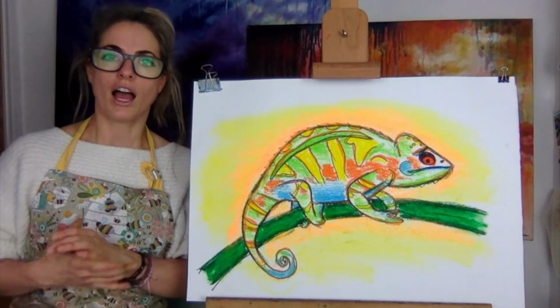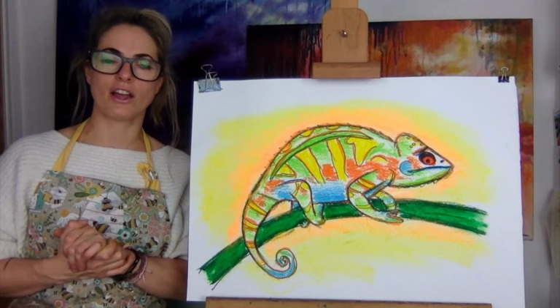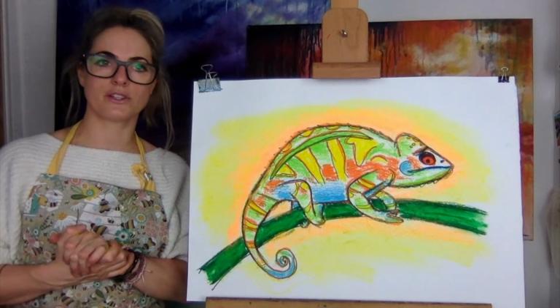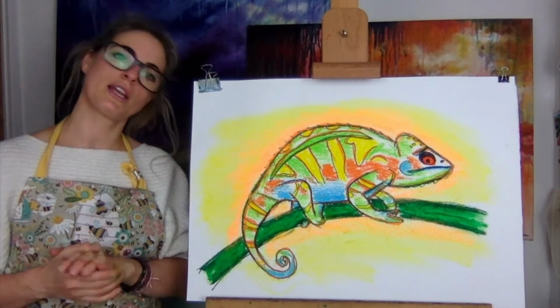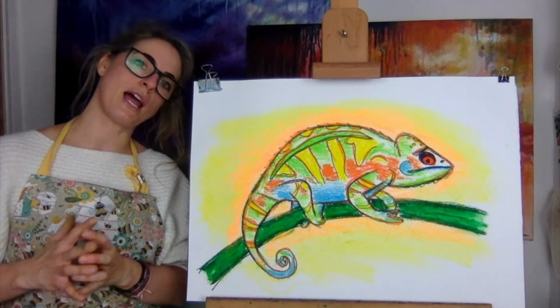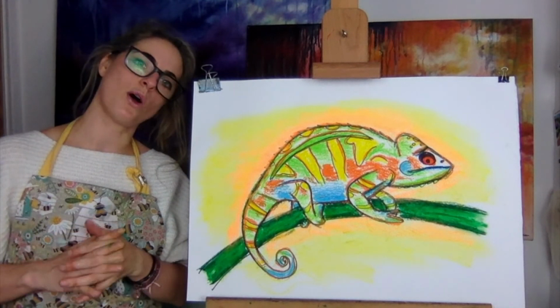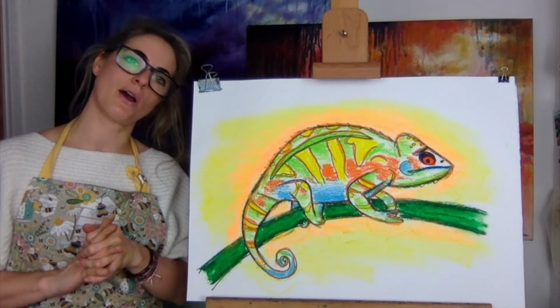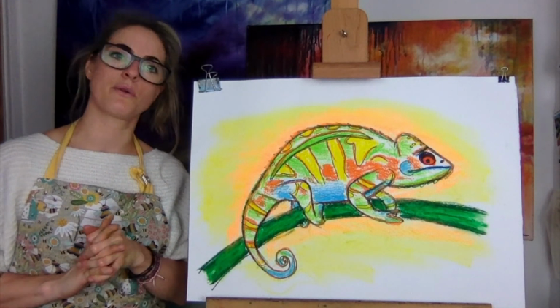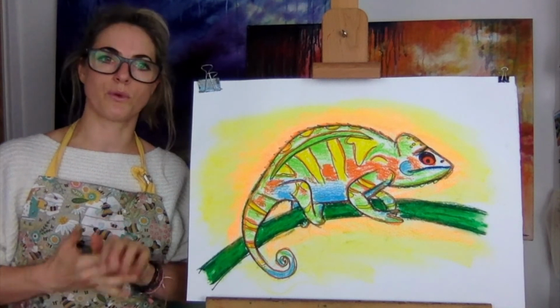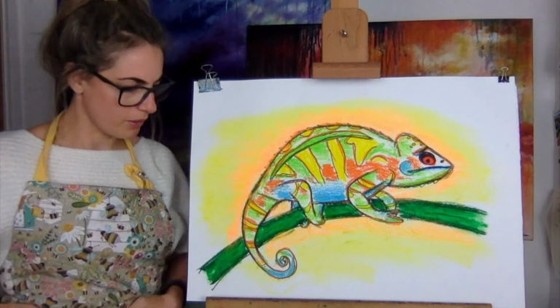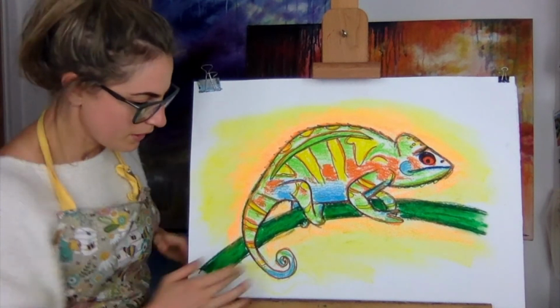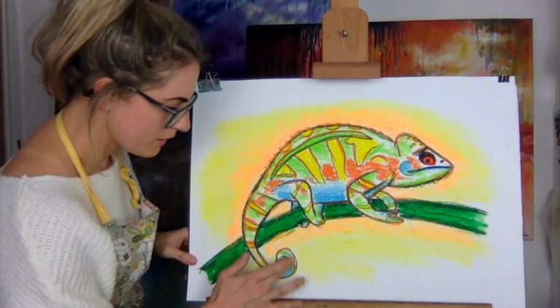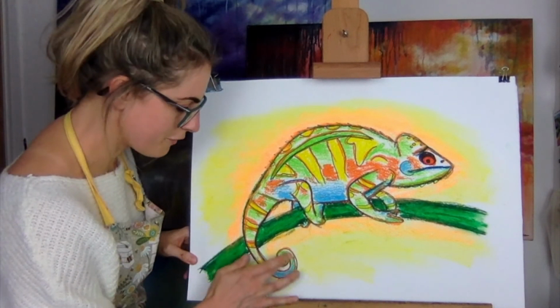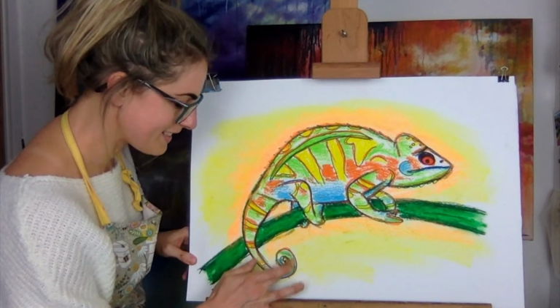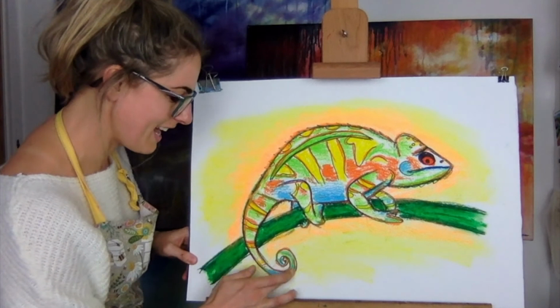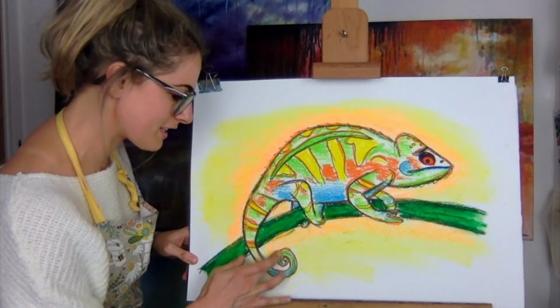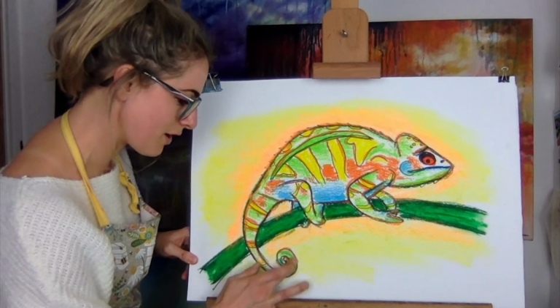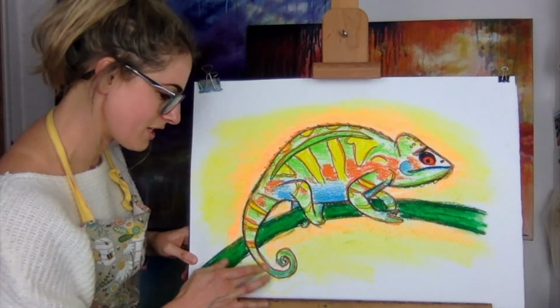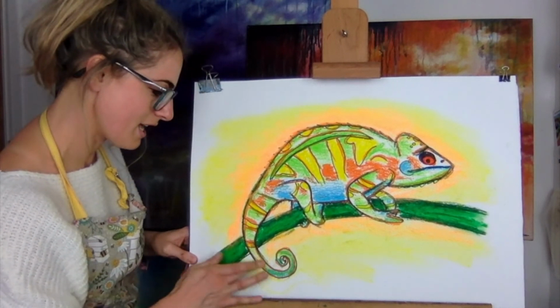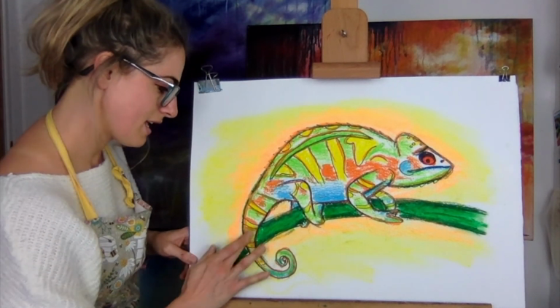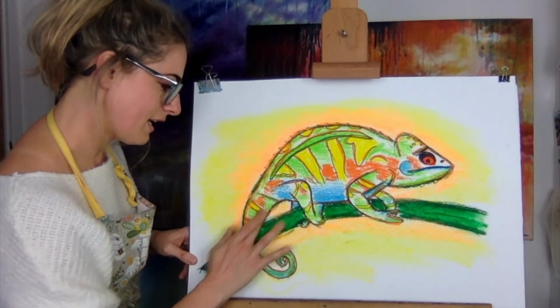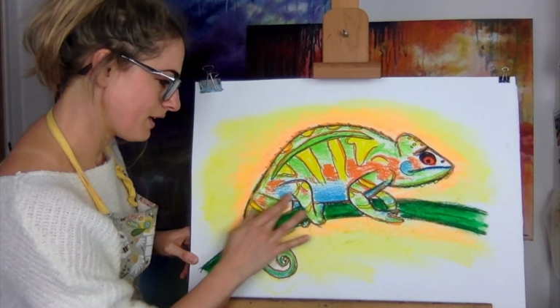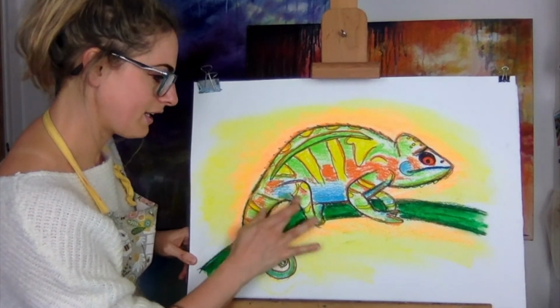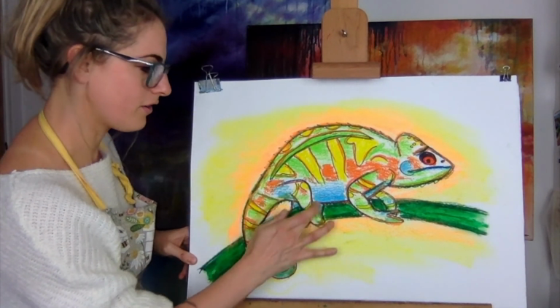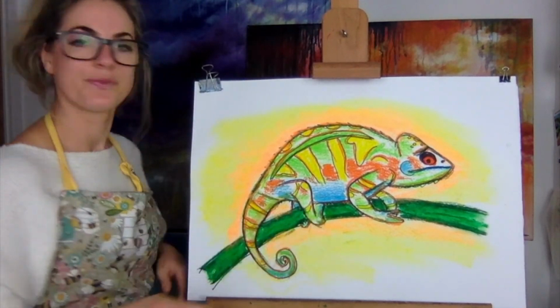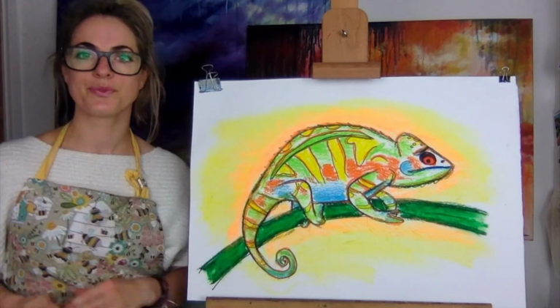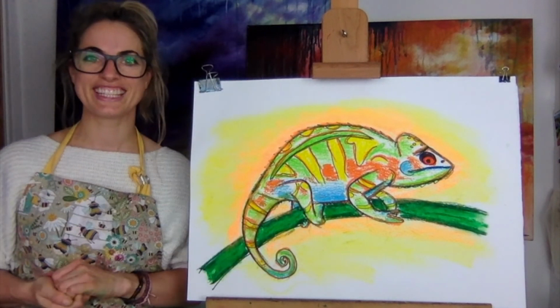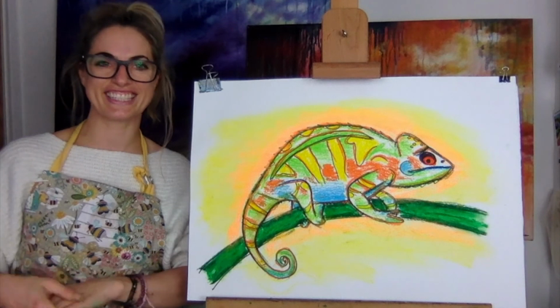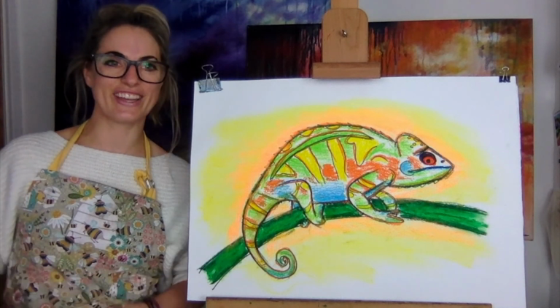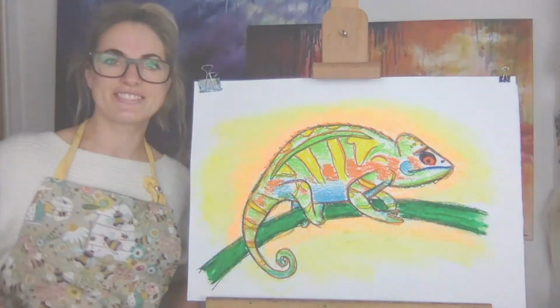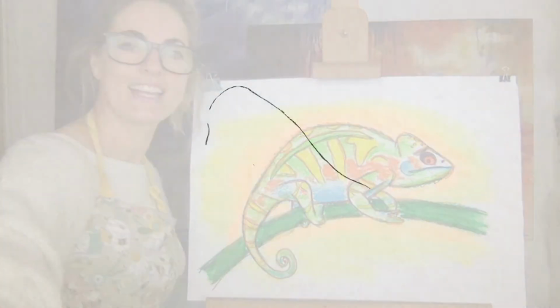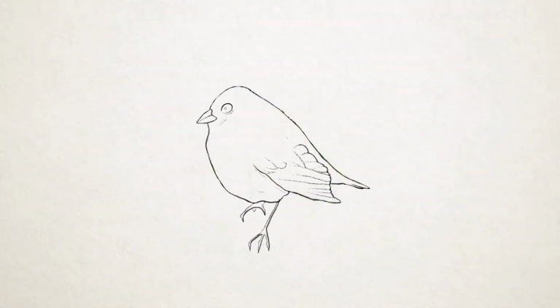So yeah, it's your choice. I like the idea of doing the chameleon black and white as well — I think that would really work well. So have fun doing that. Like, subscribe and share, and let me know how you get on. See you soon! Bye bye!